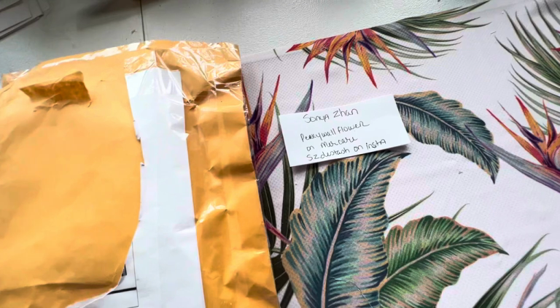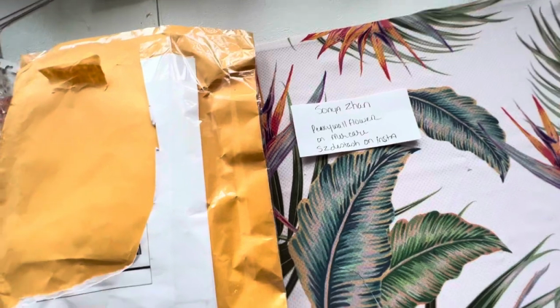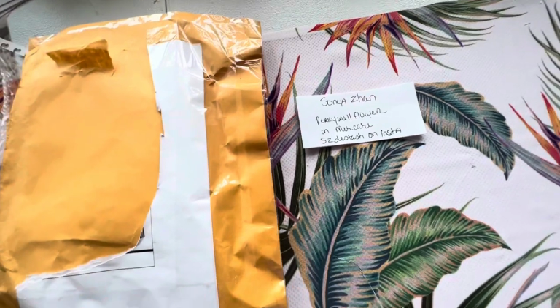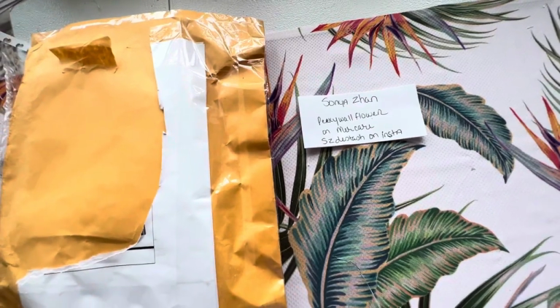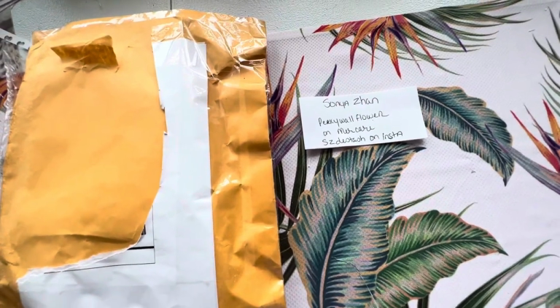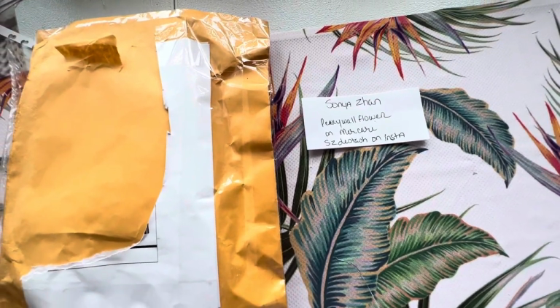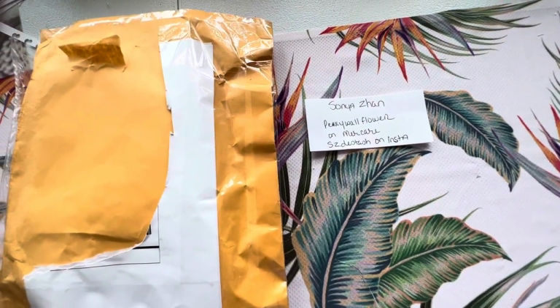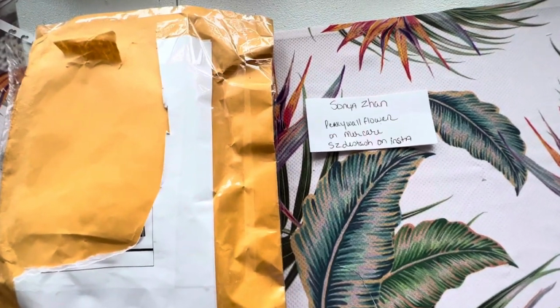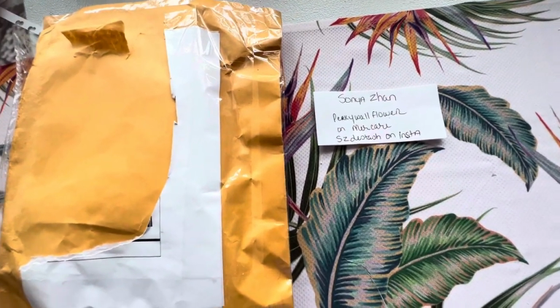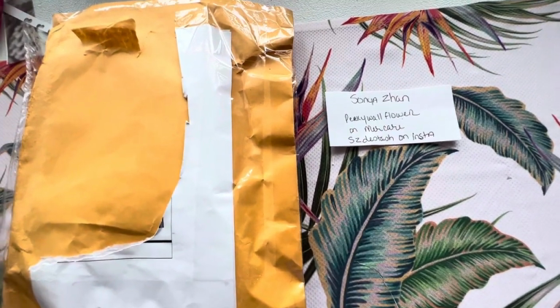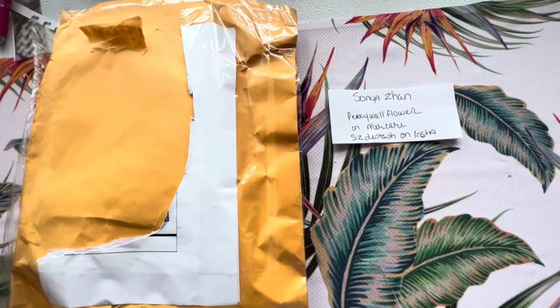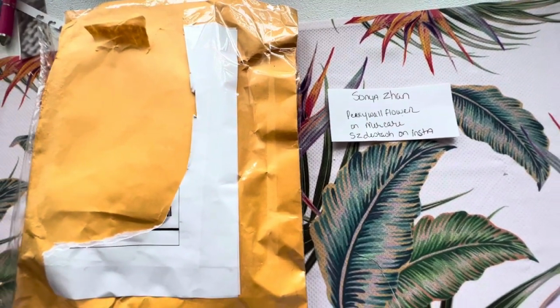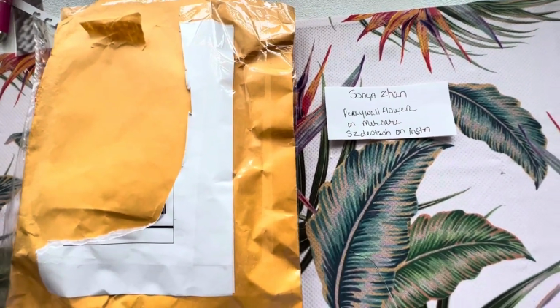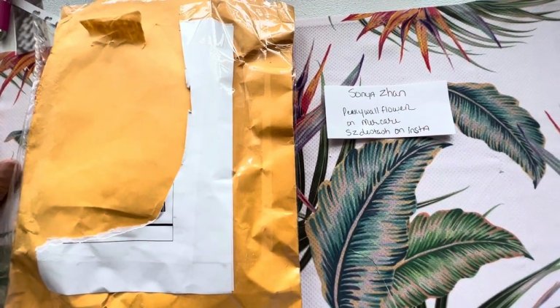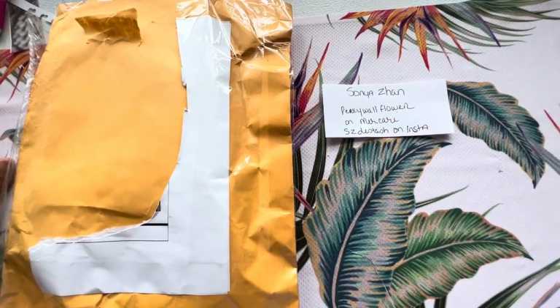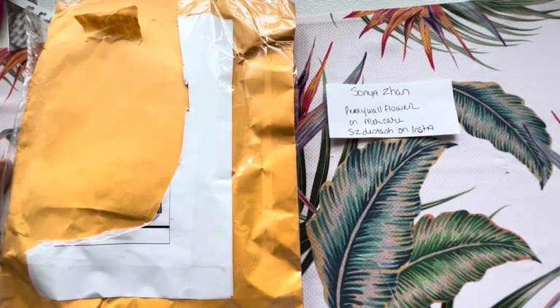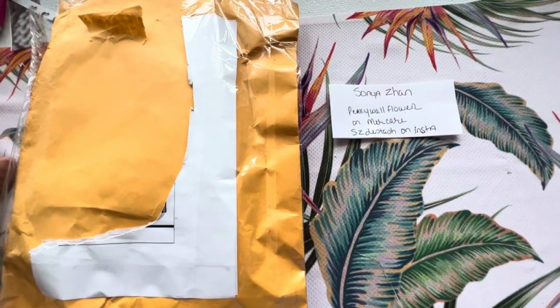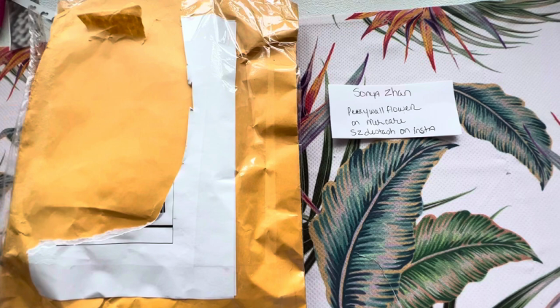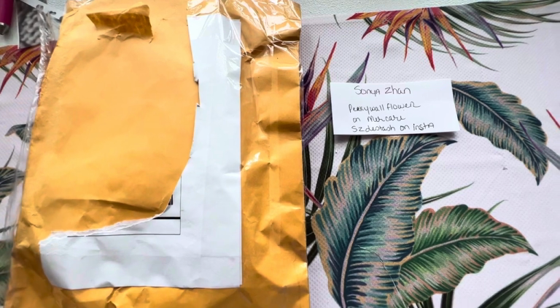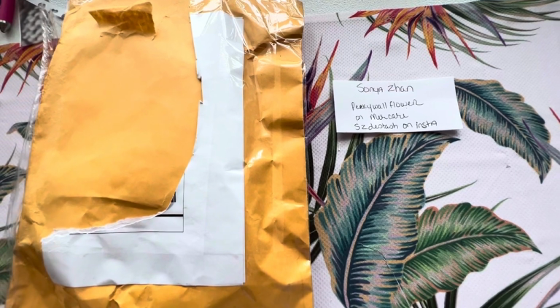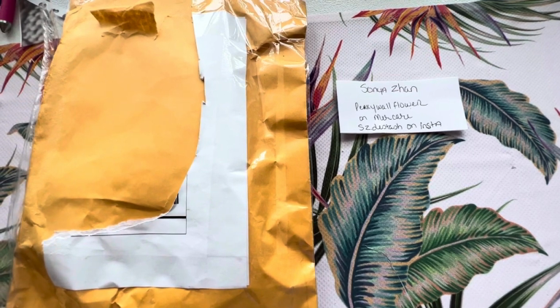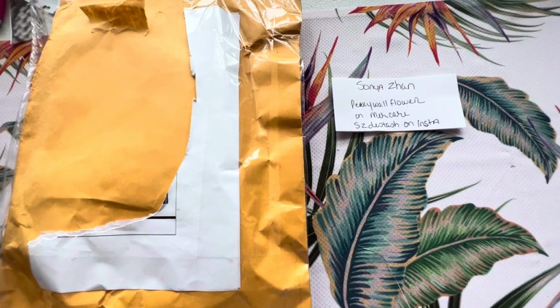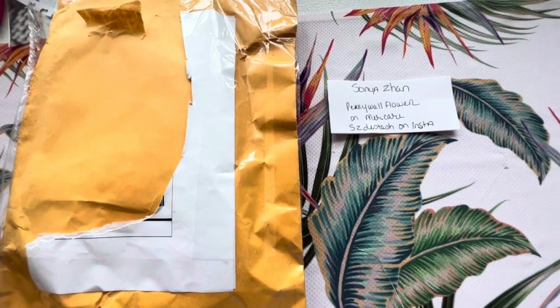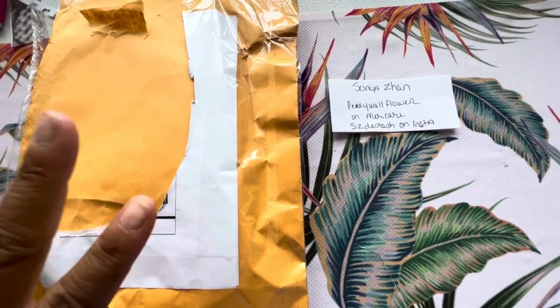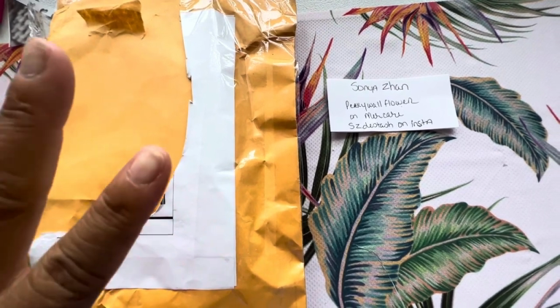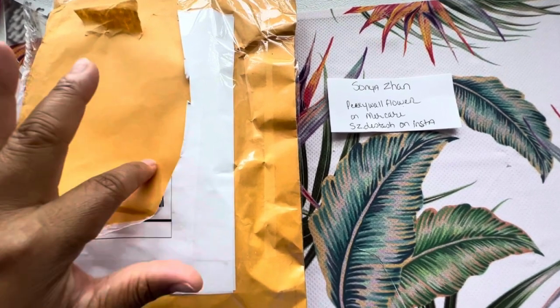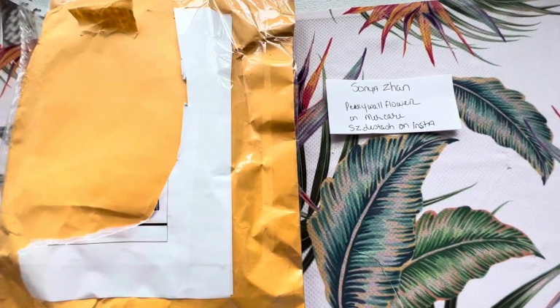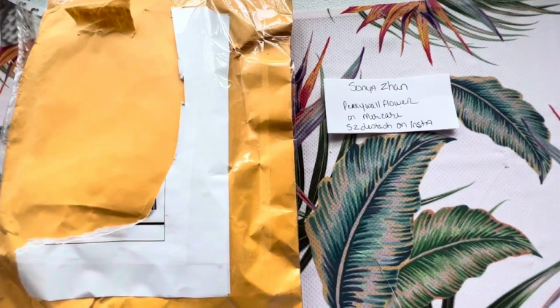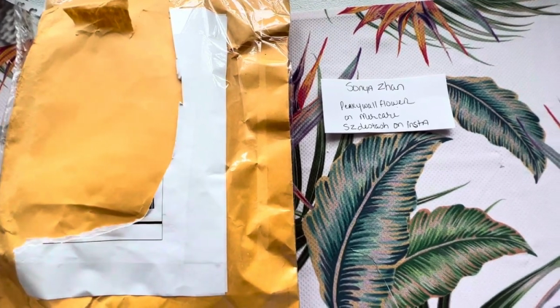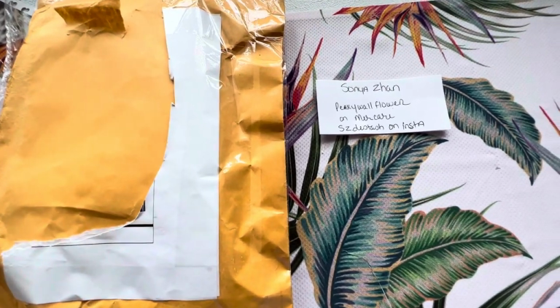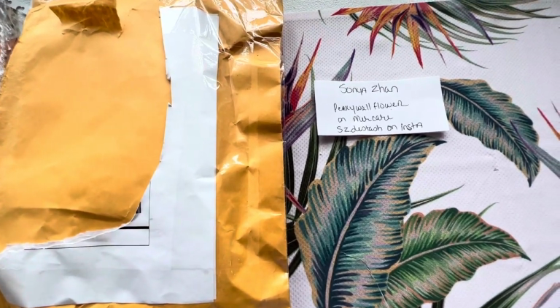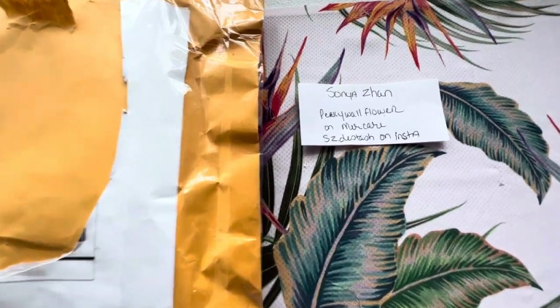Welcome to my channel, folks. It's Nicolasa. Today is Monday the 25th of July and I have my package in front of me from Sonia Zahn.